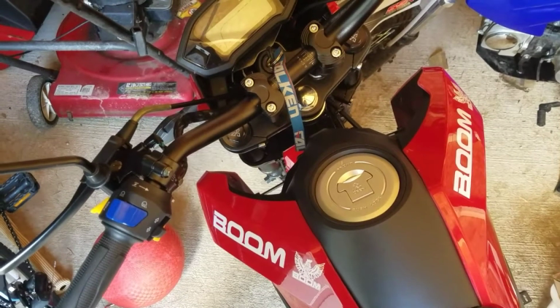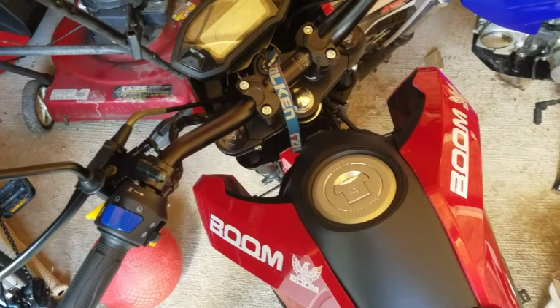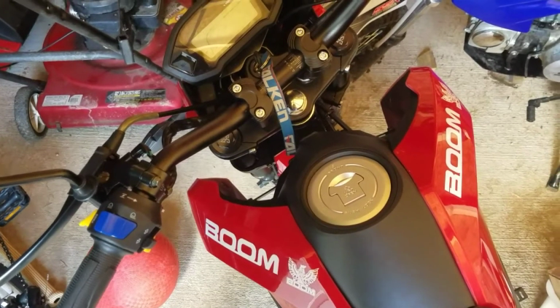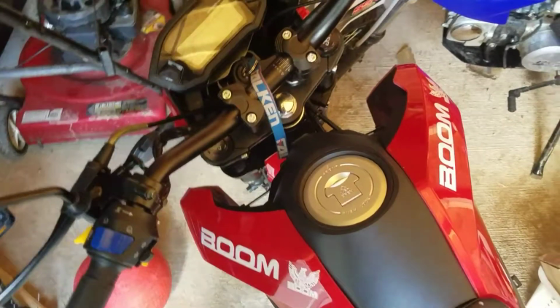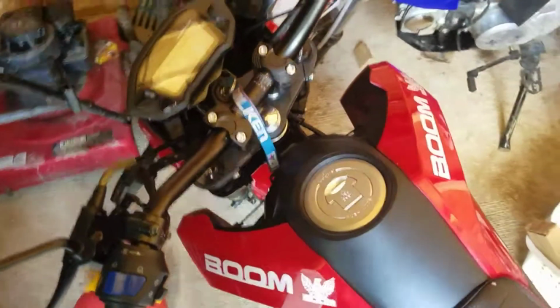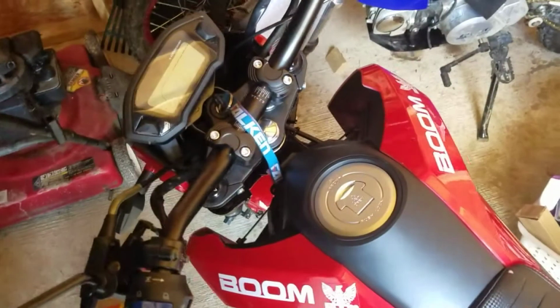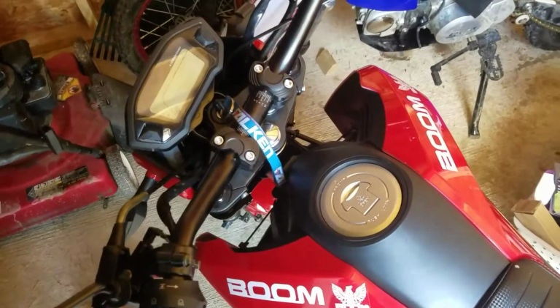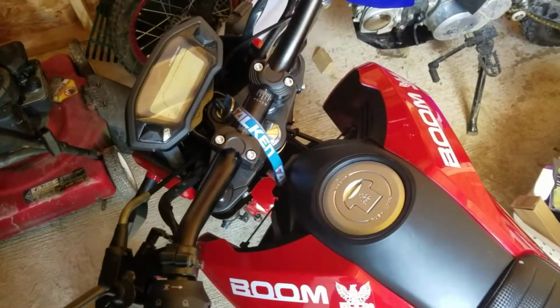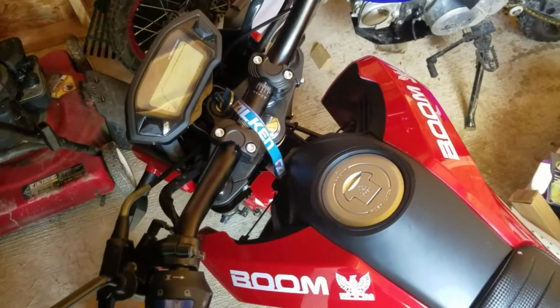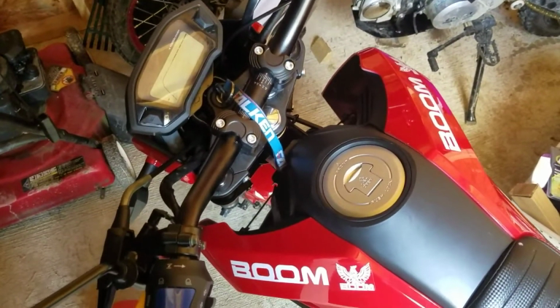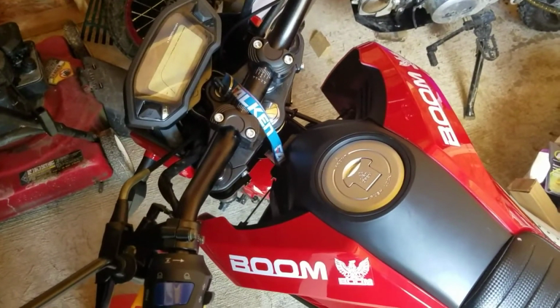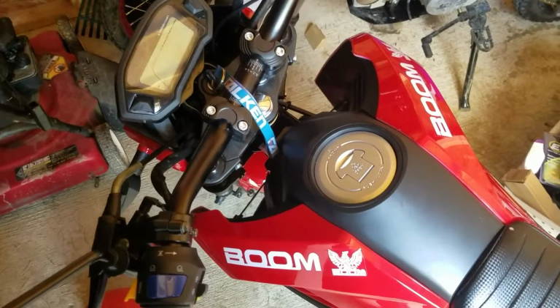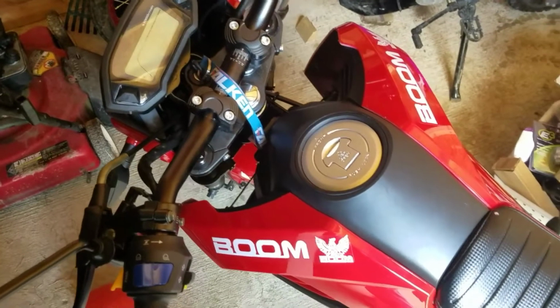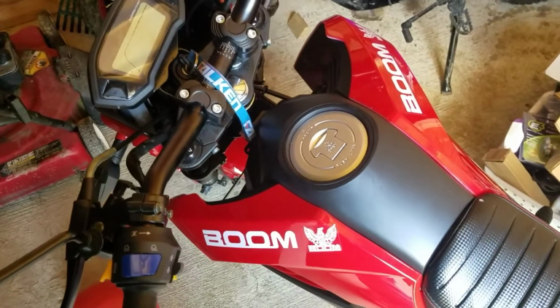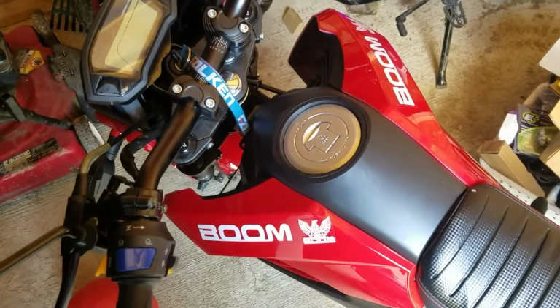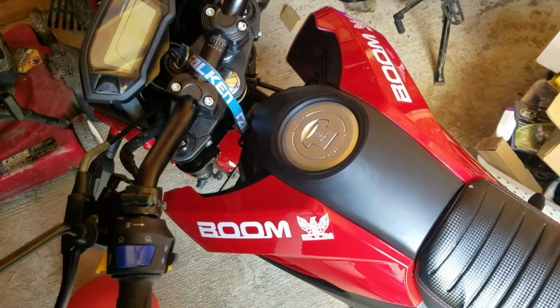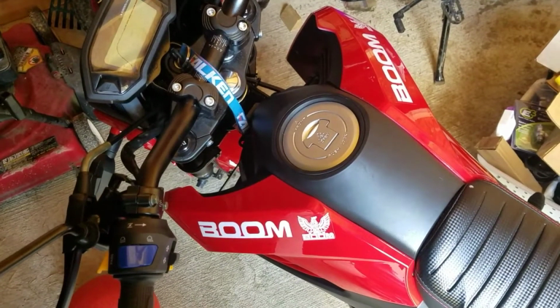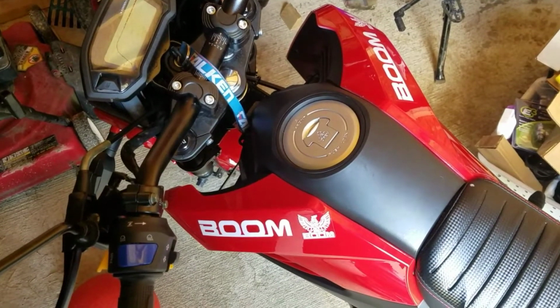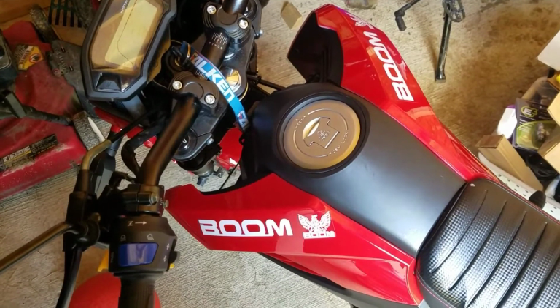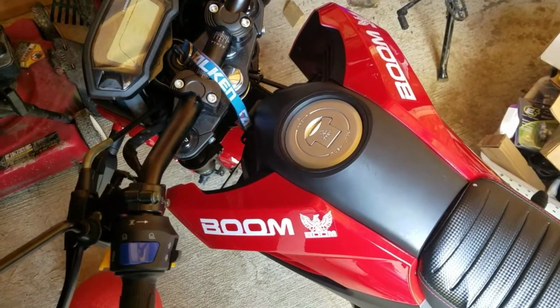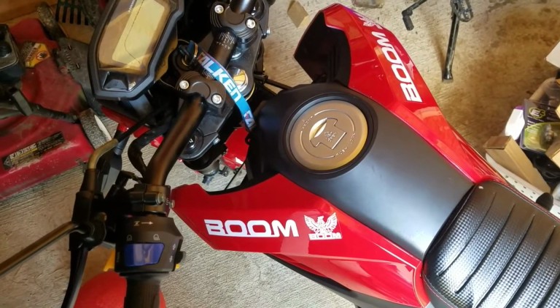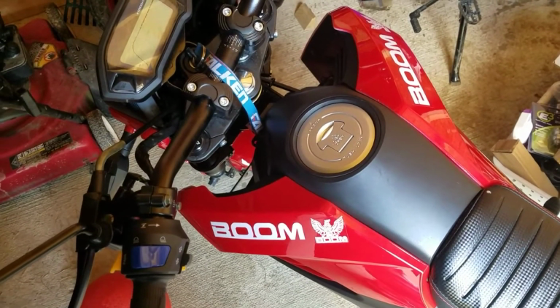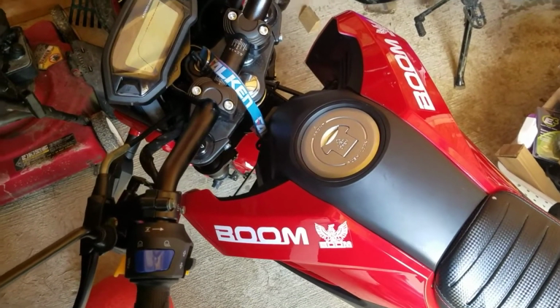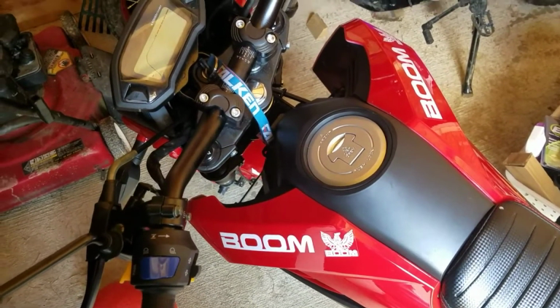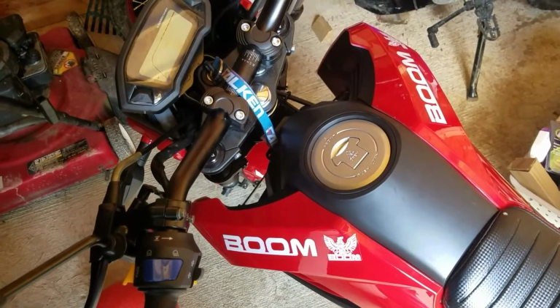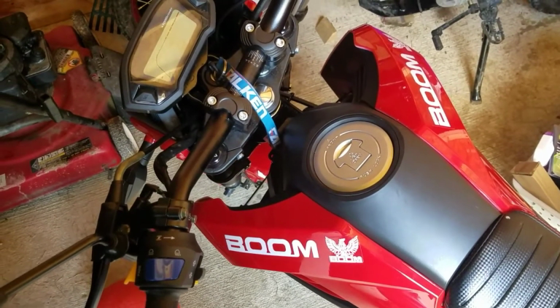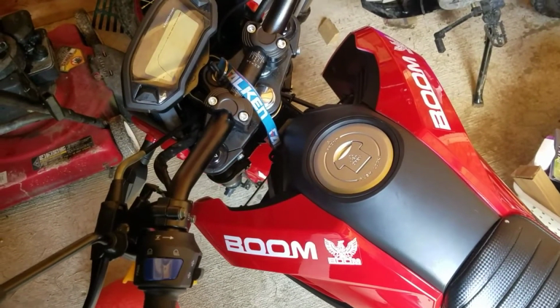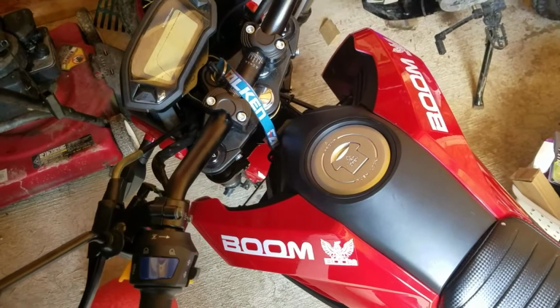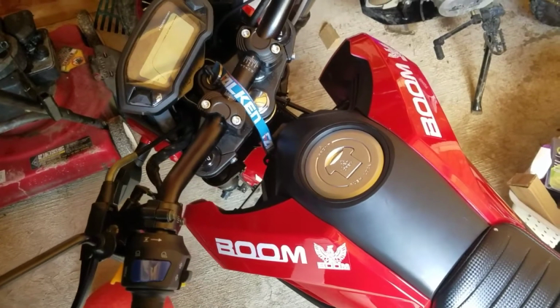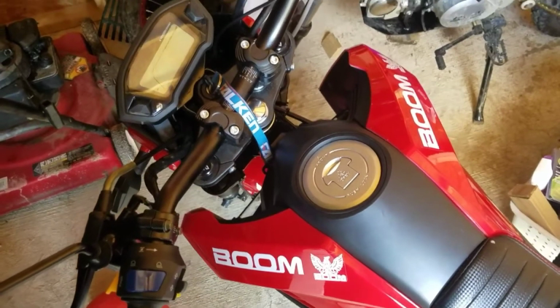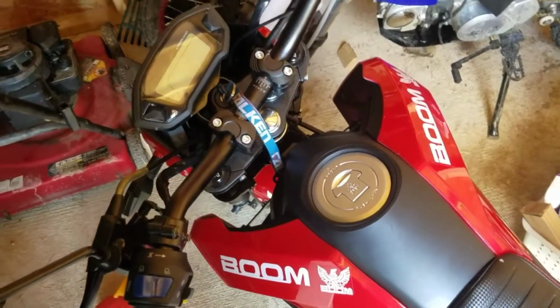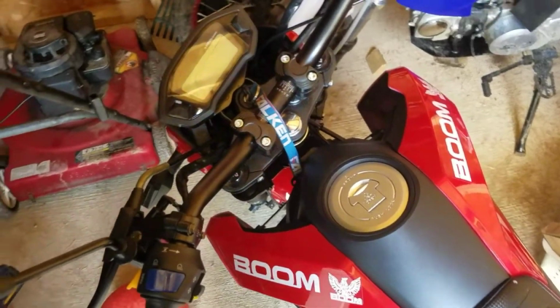I figured I'd do another quick video just to show this thing's running on the MegaSquirt. It's tuned on AlphaN now, so the map sensor isn't being used for anything.